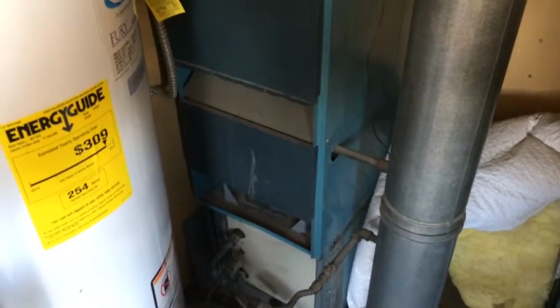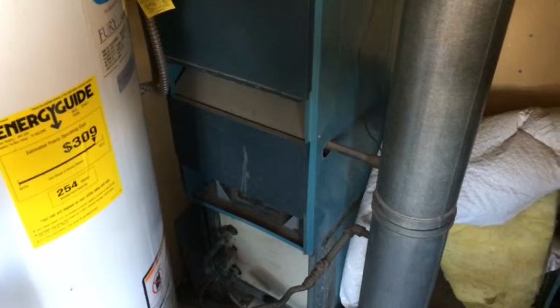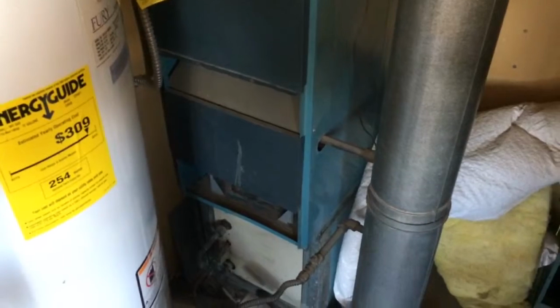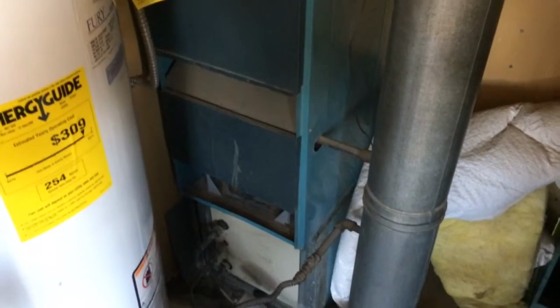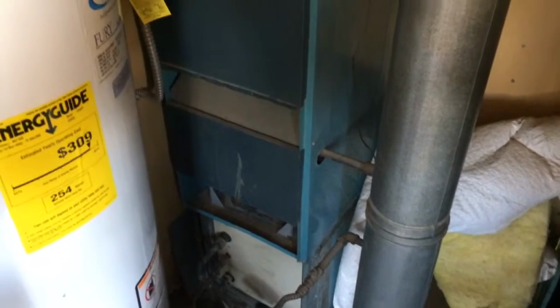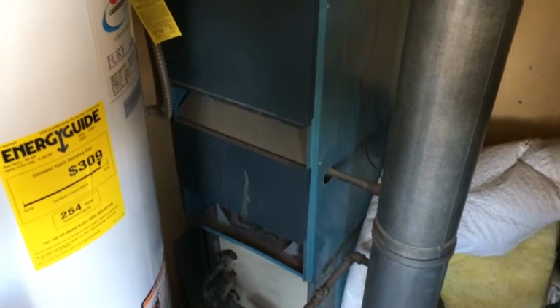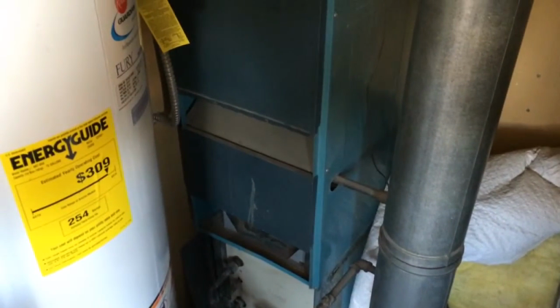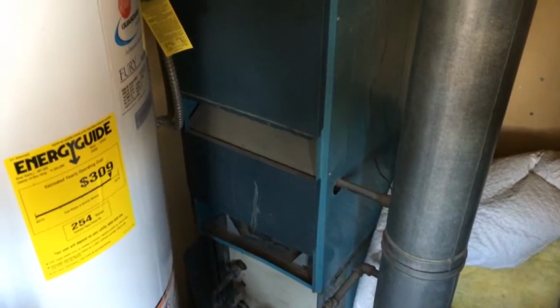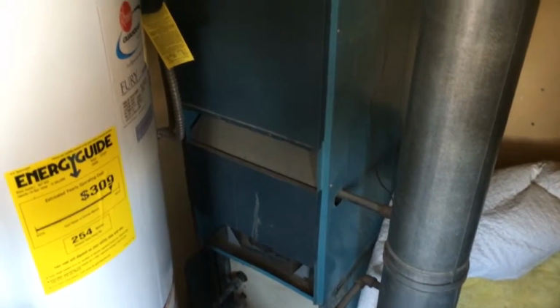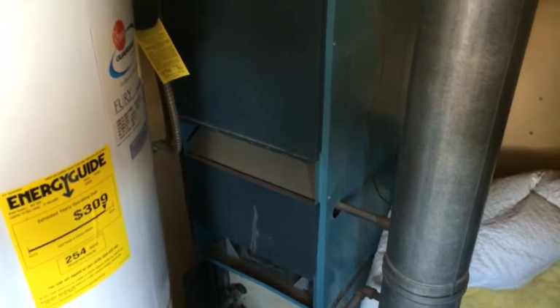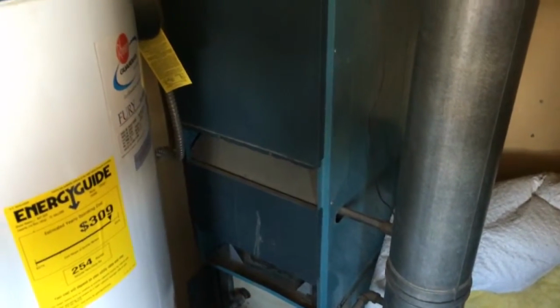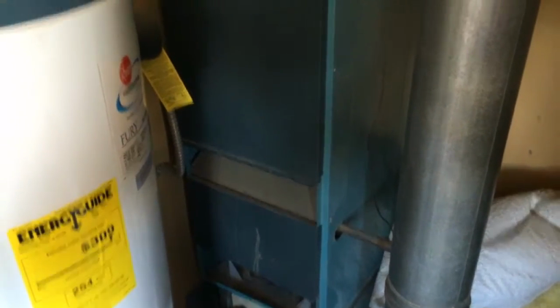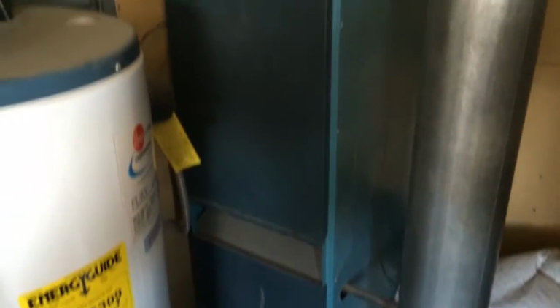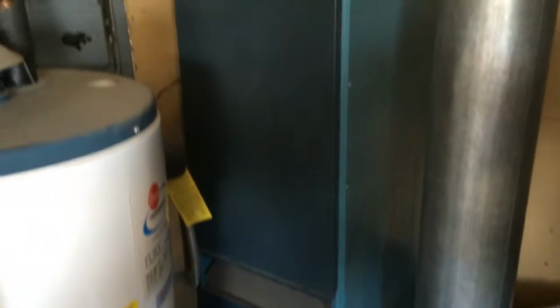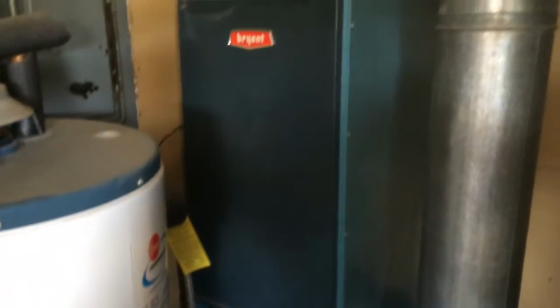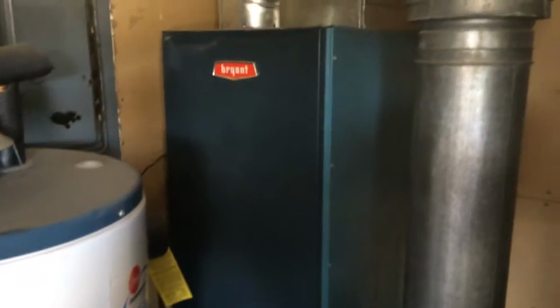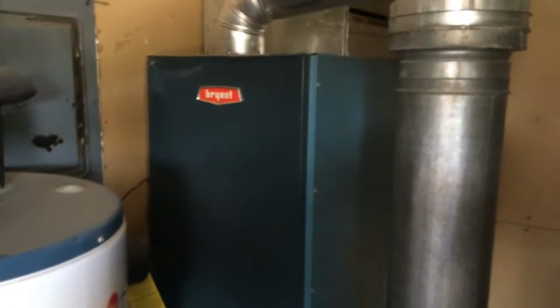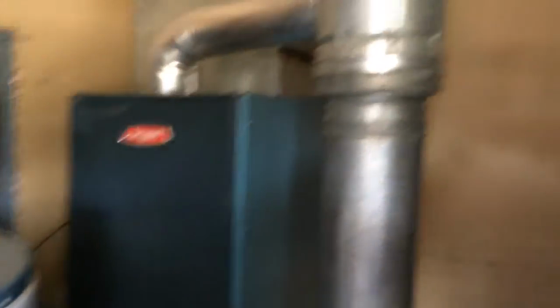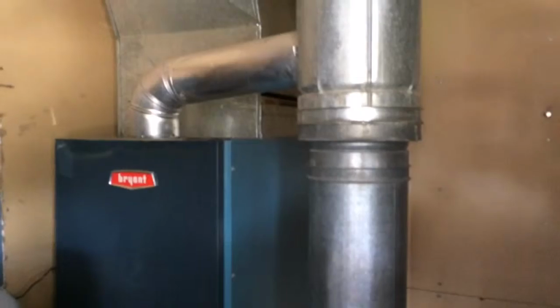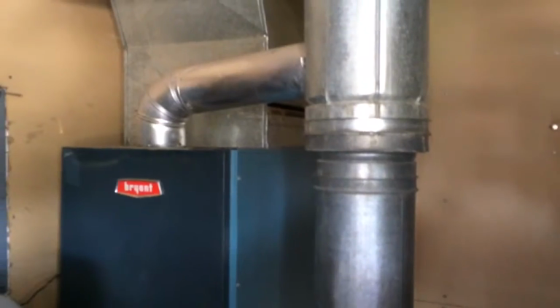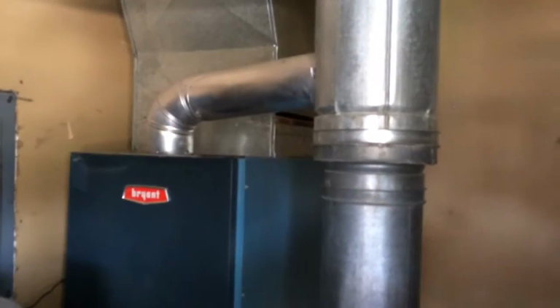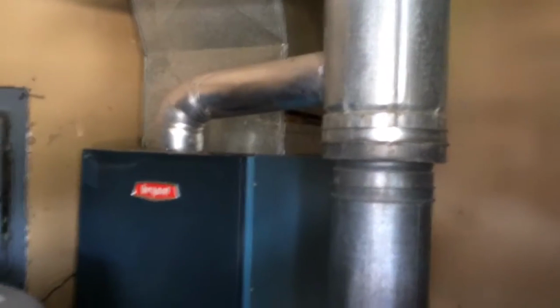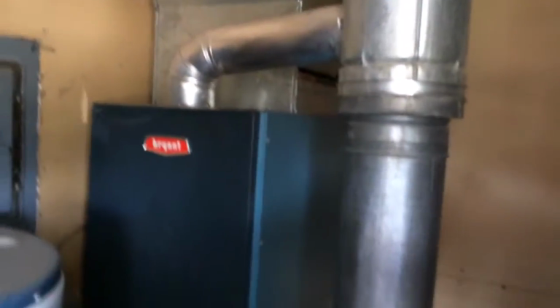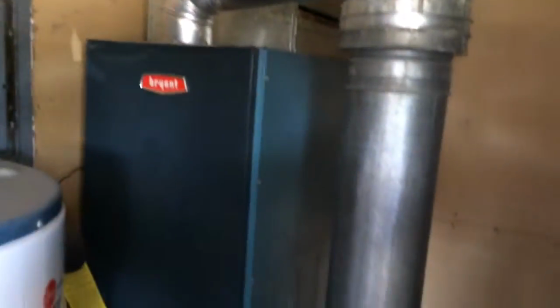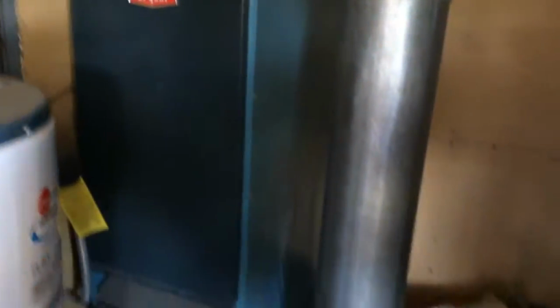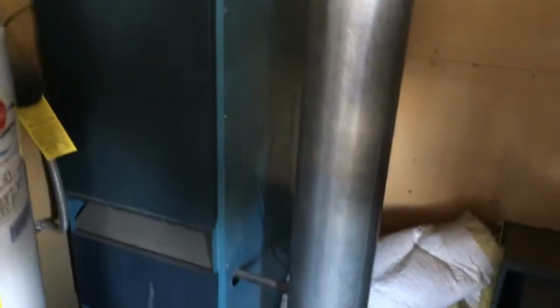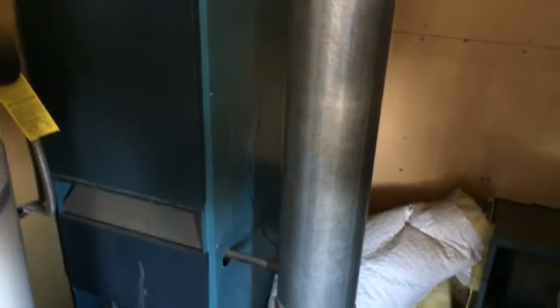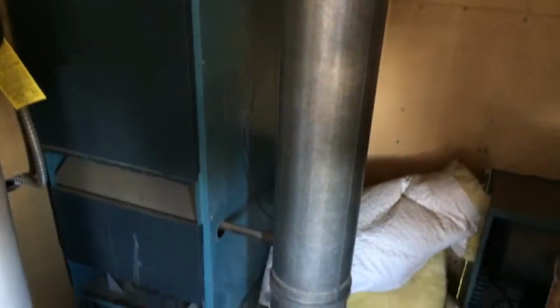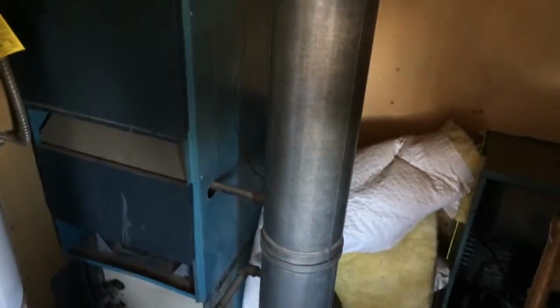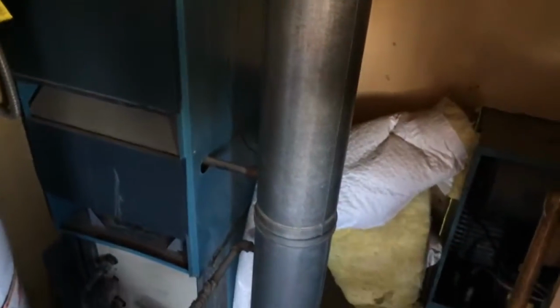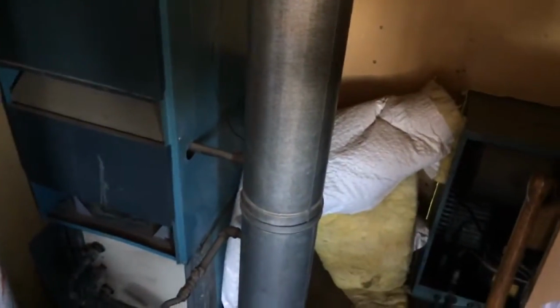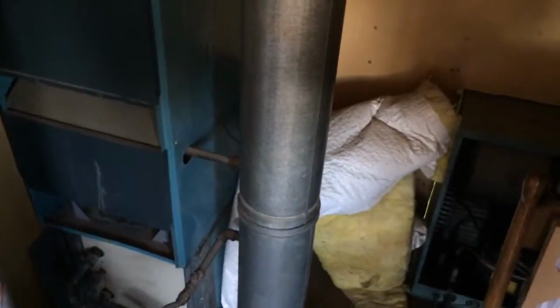Basic updates on gas lines, on electrical fittings and connections coming into the unit. Redo the flue so it's all up to code. But nothing crazy fancy.